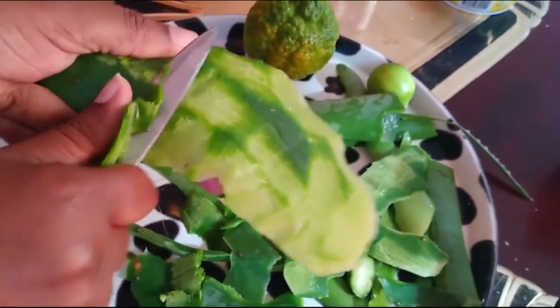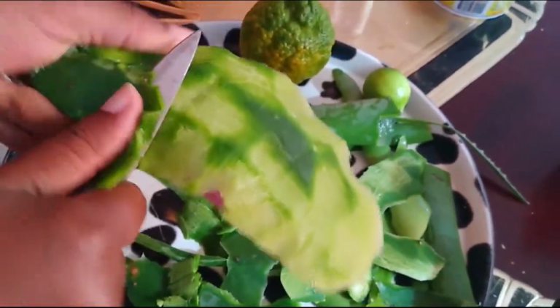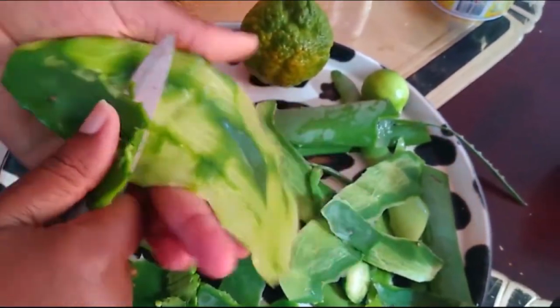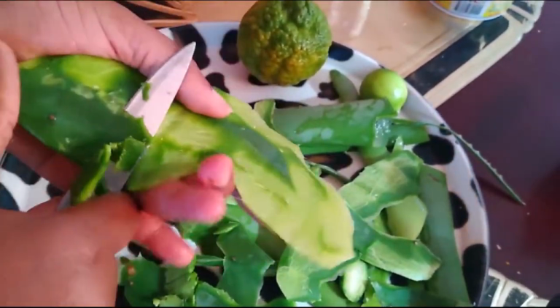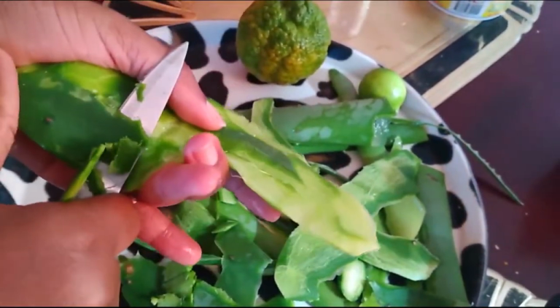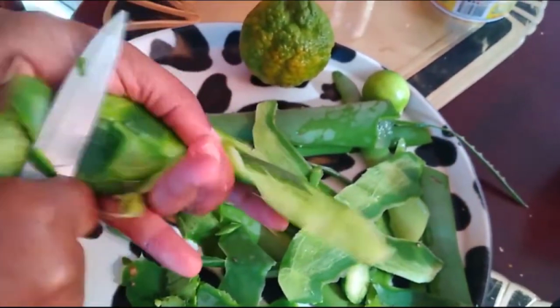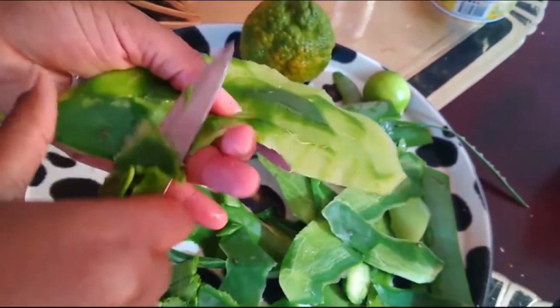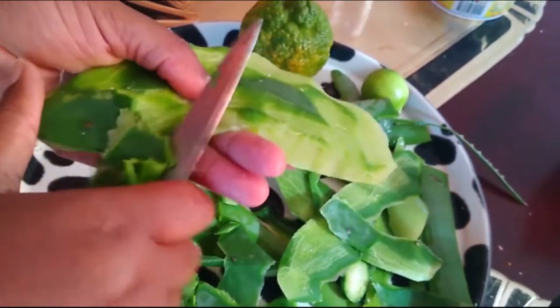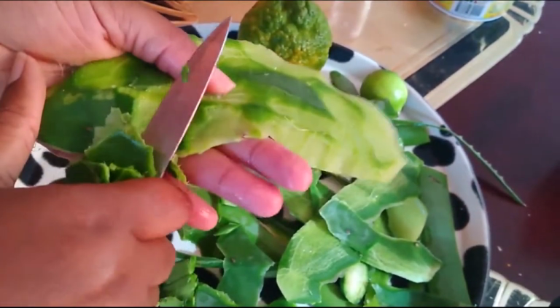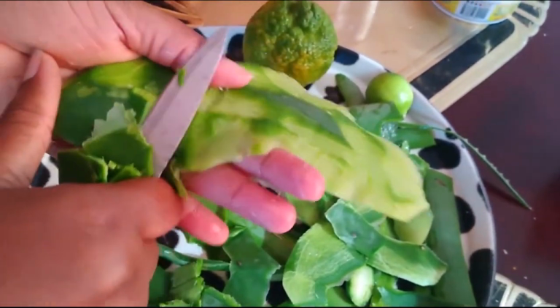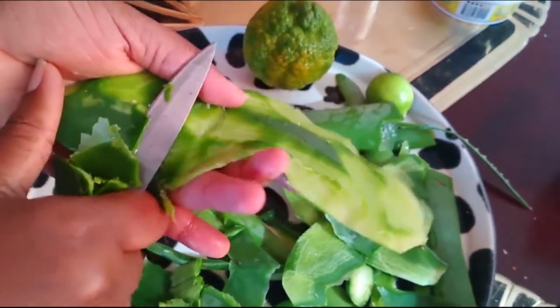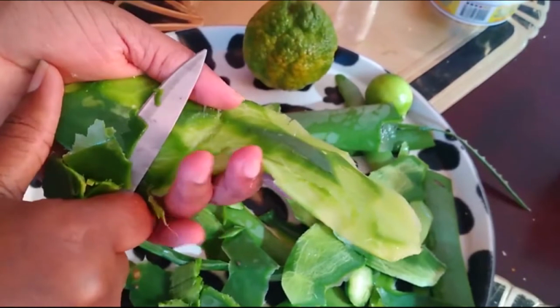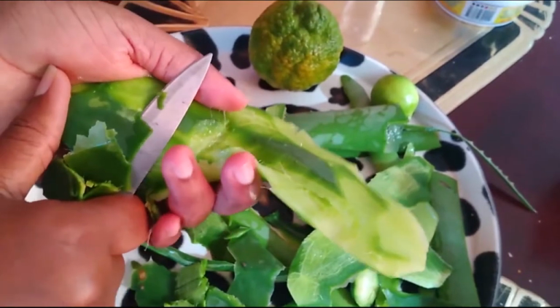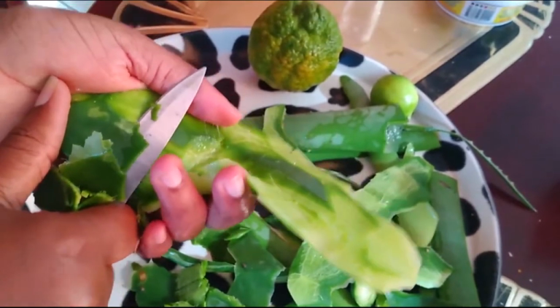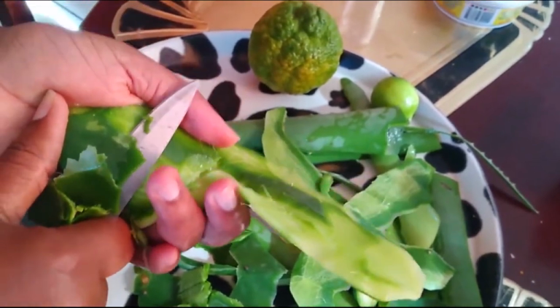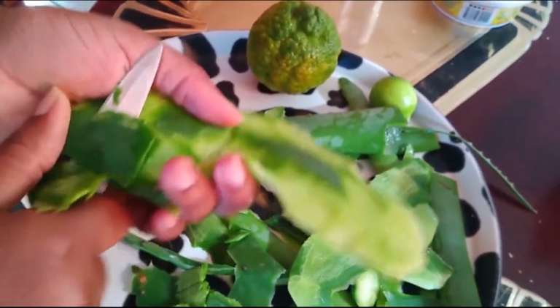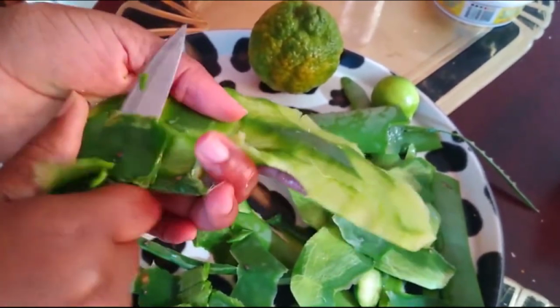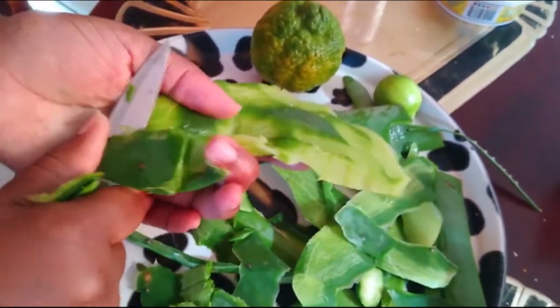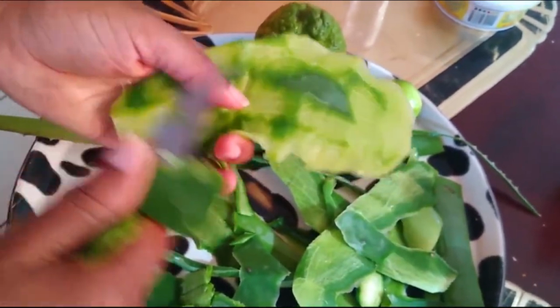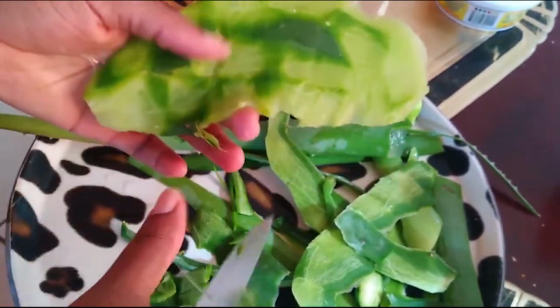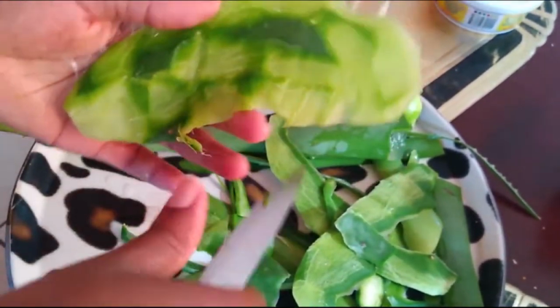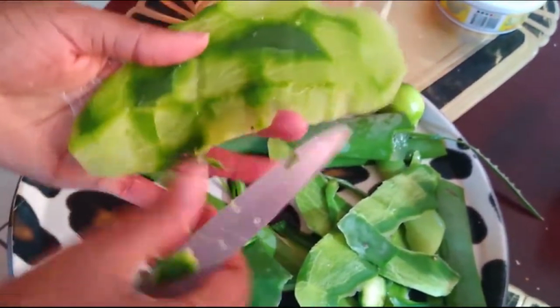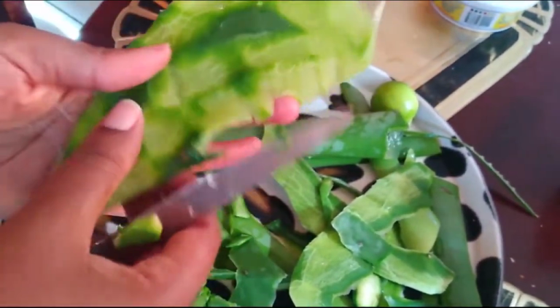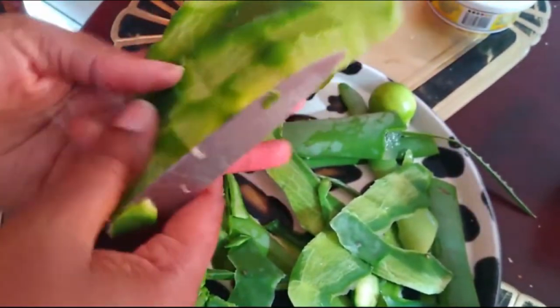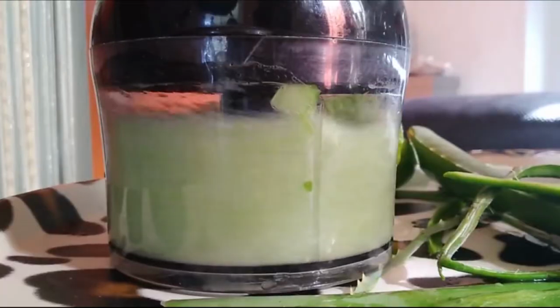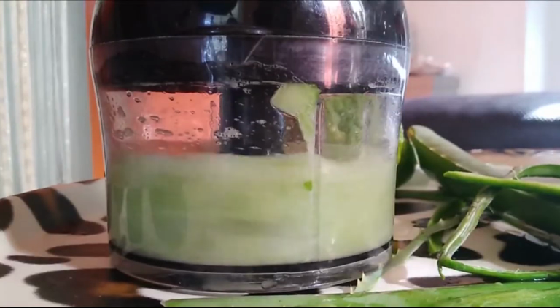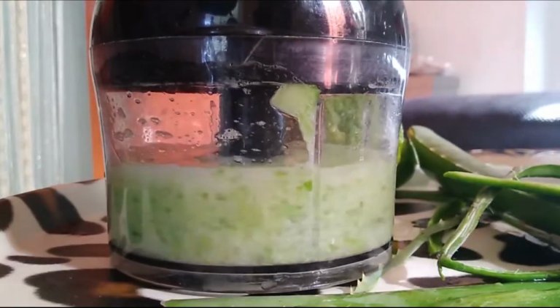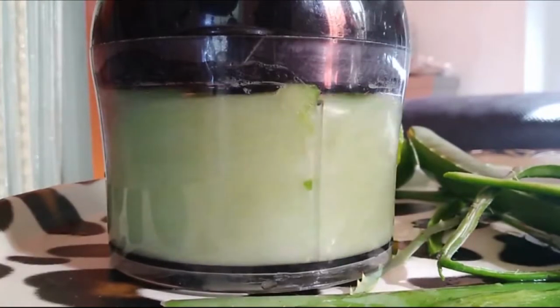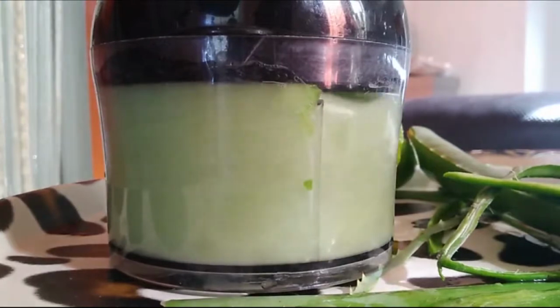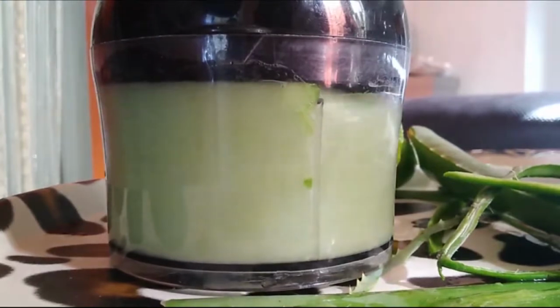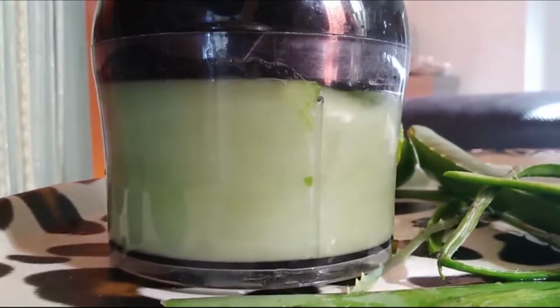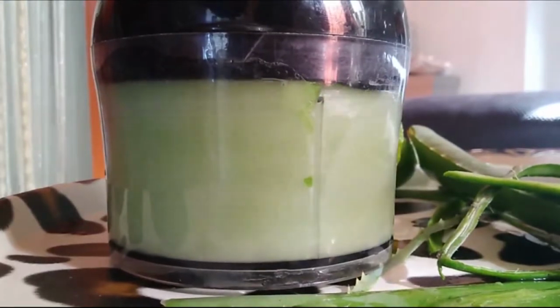Now this is the second method: I added the tuna cactus plant to some aloe vera, blended it, strained the mixture, and you're ready to go.